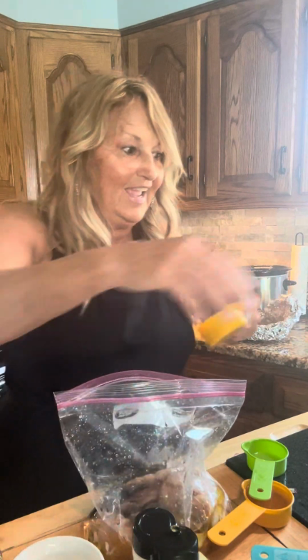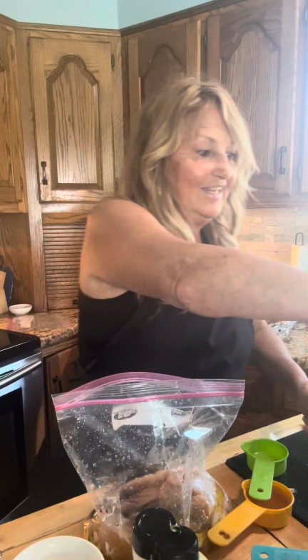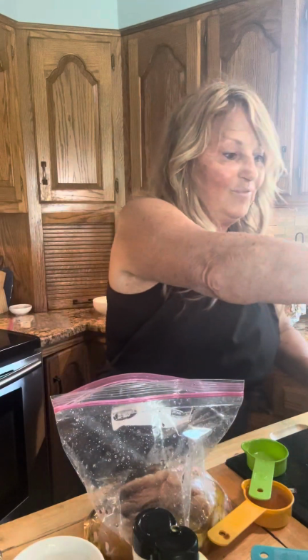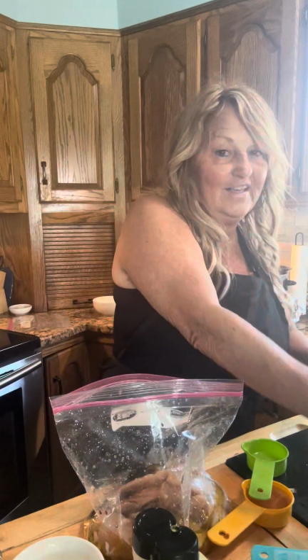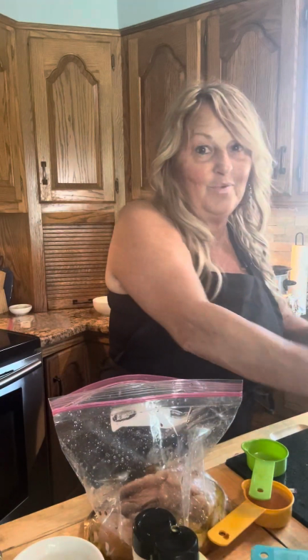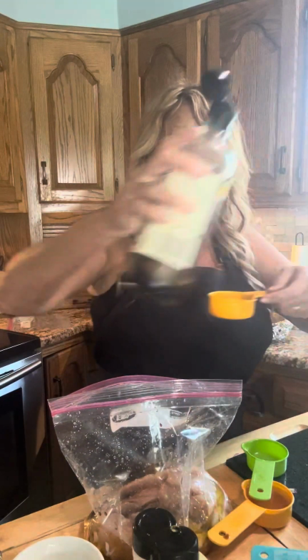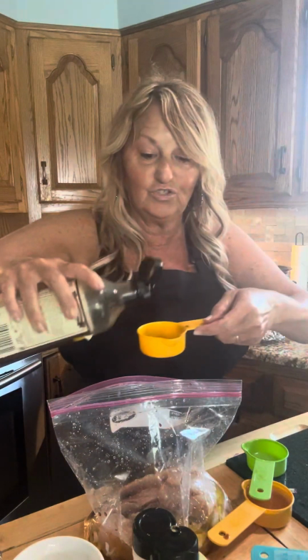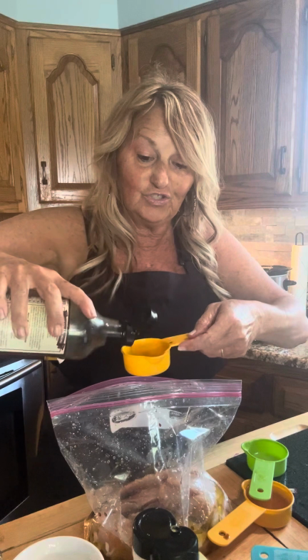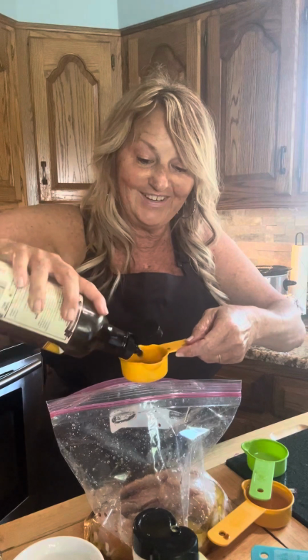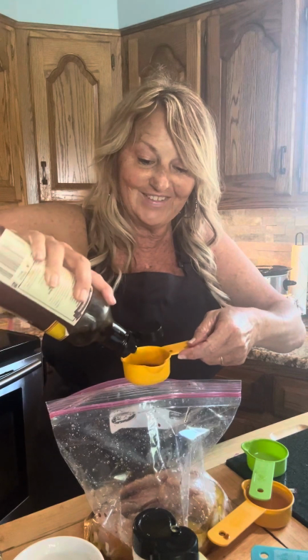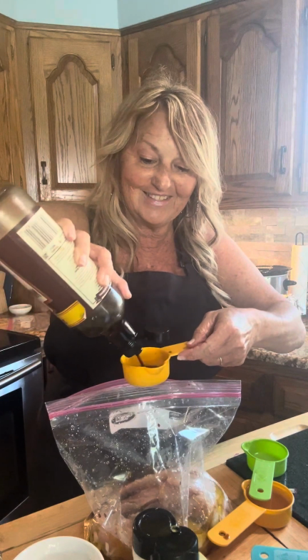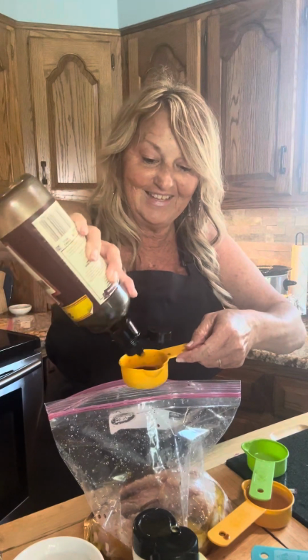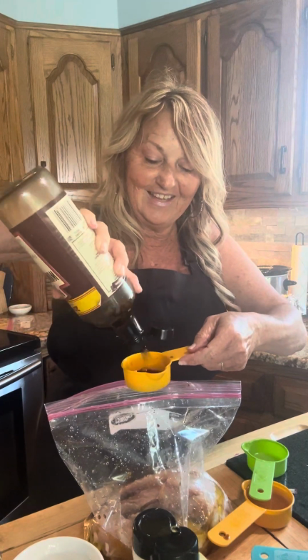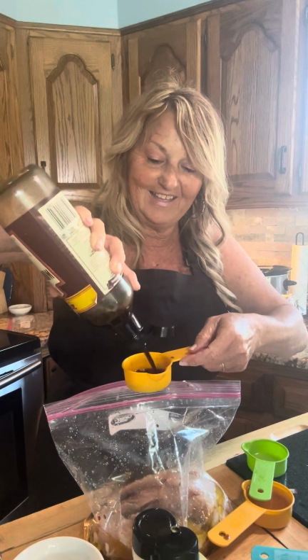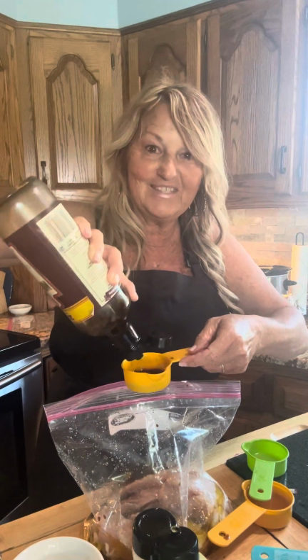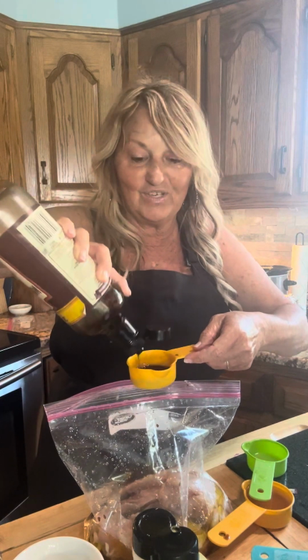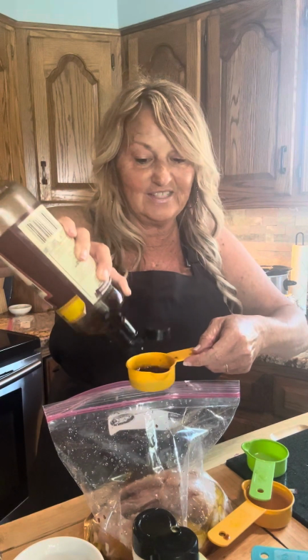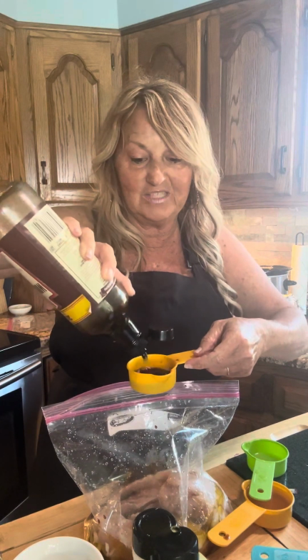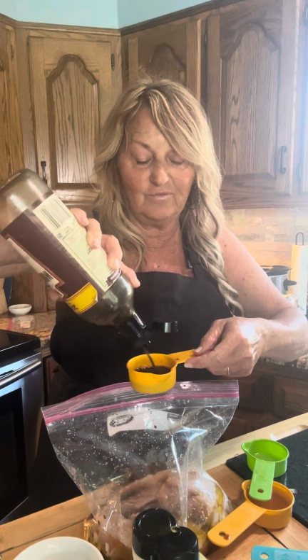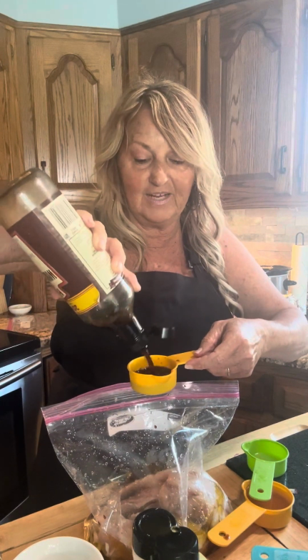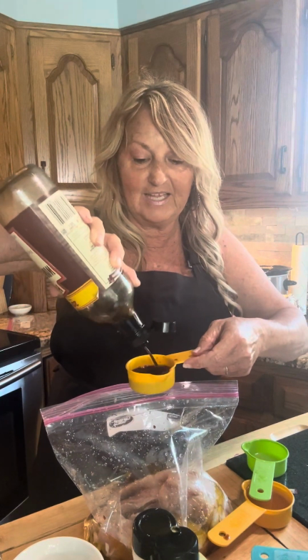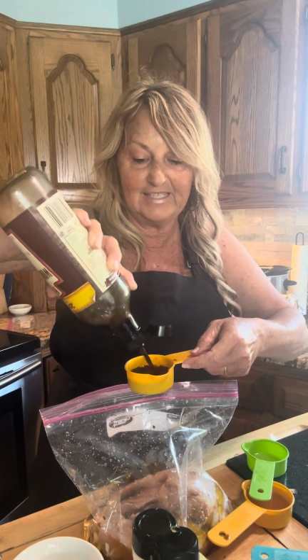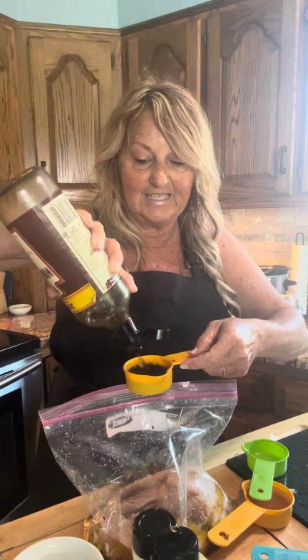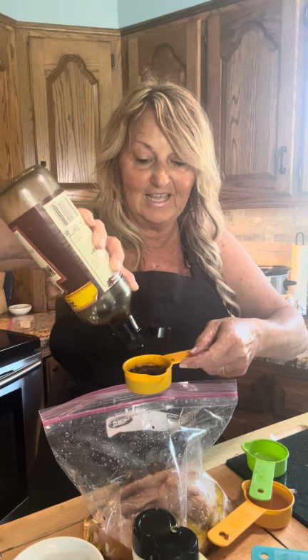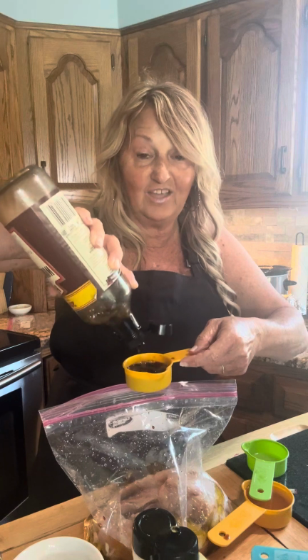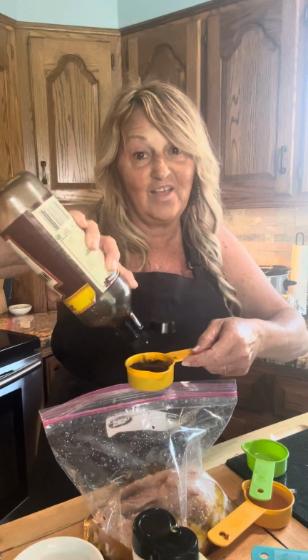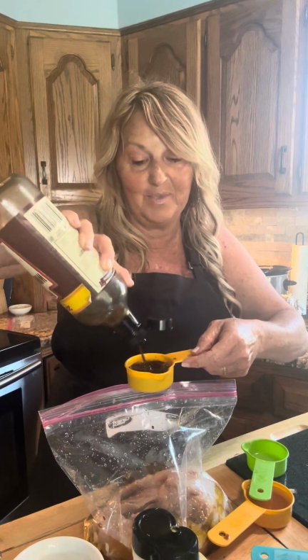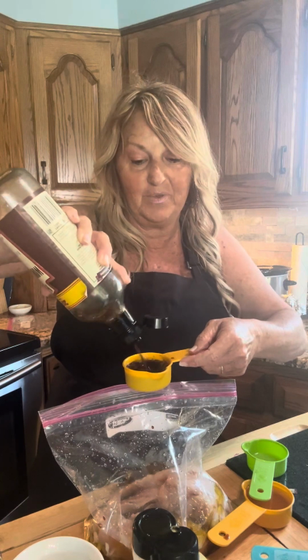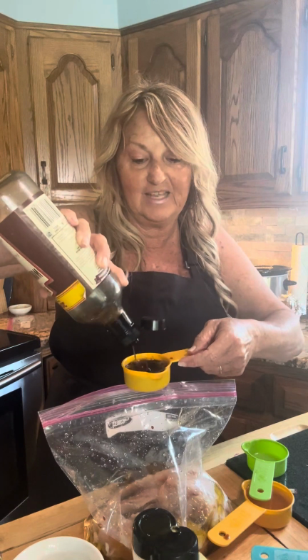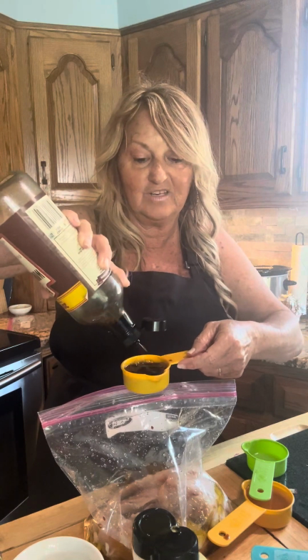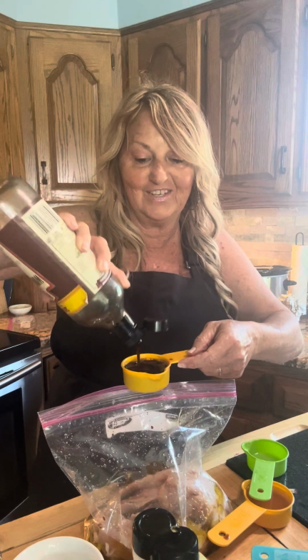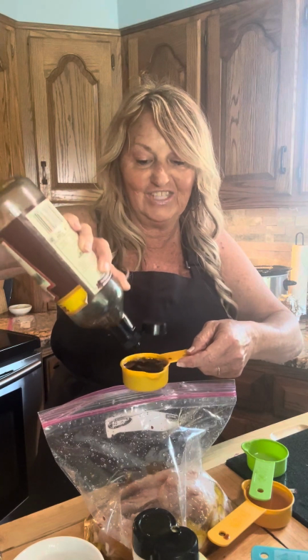And a fourth cup of Worcestershire sauce. I keep this in the fridge all the time — it's so good for any kind of seasoning. I use it a lot on beef, but this time we're going to use it on chicken.